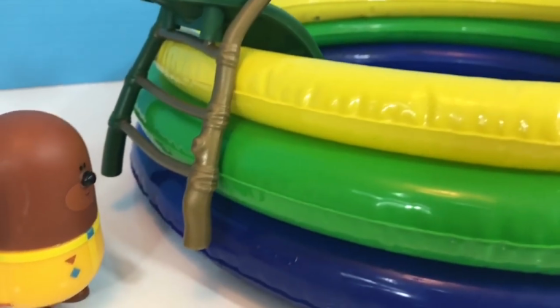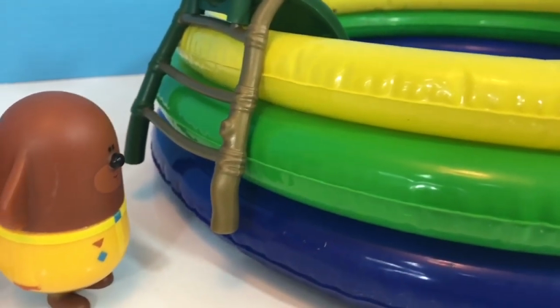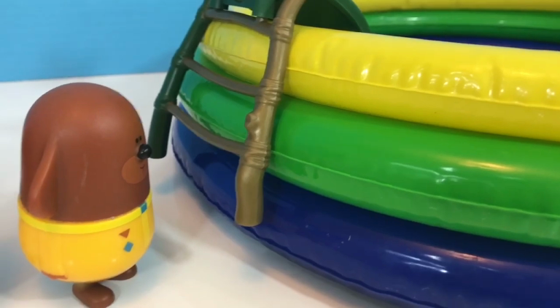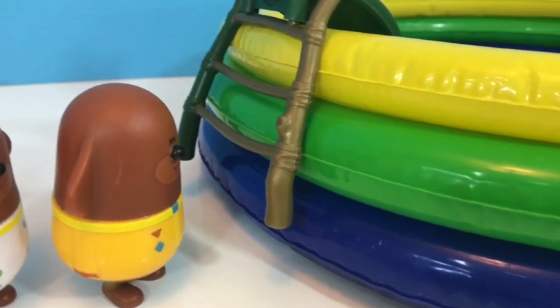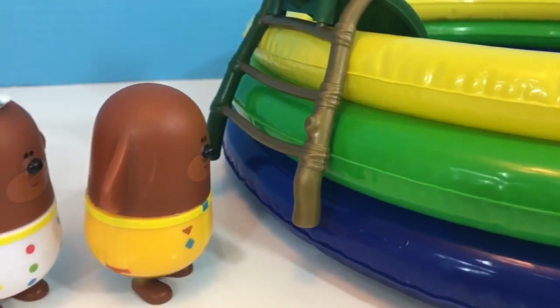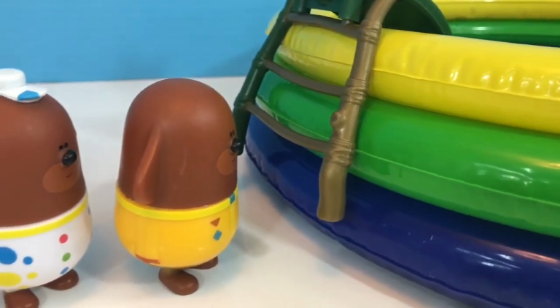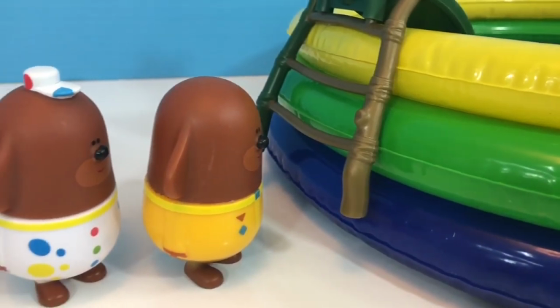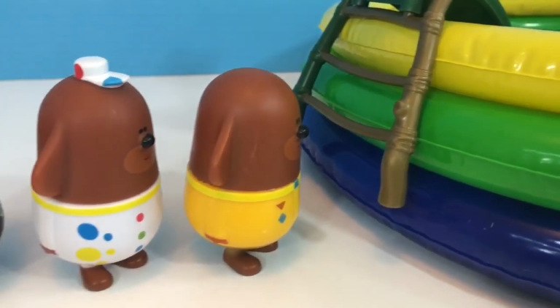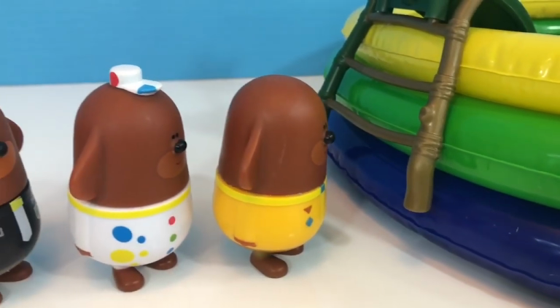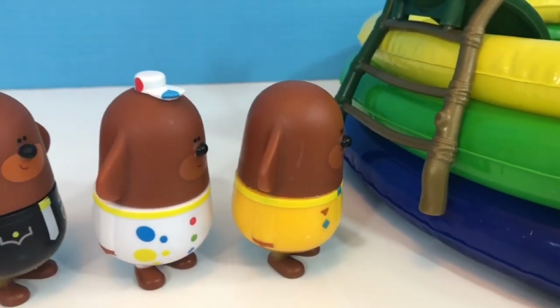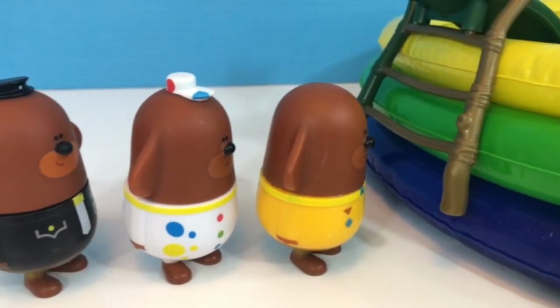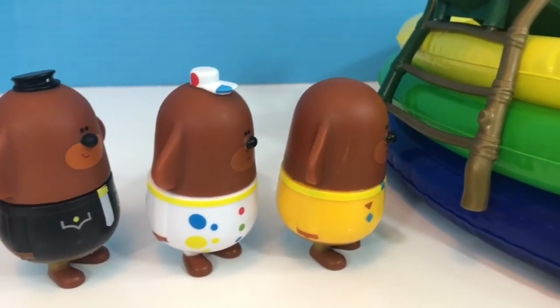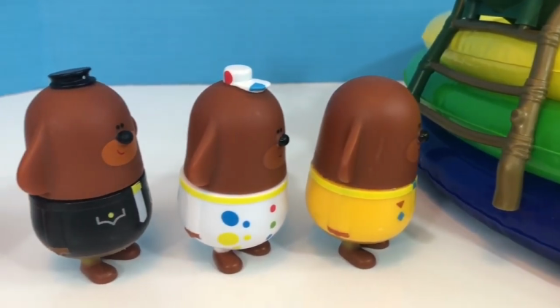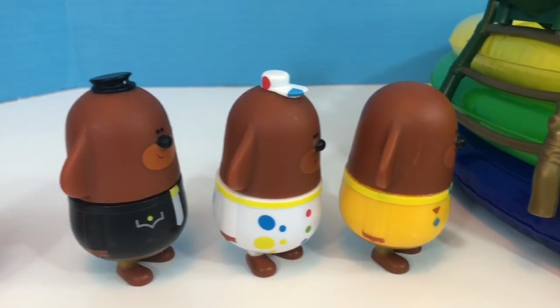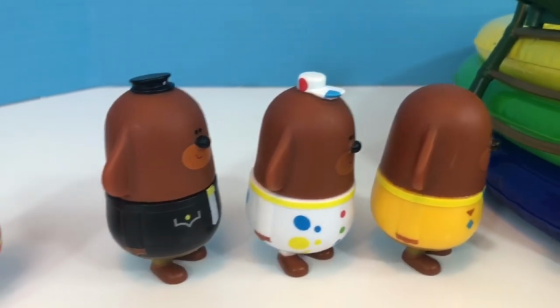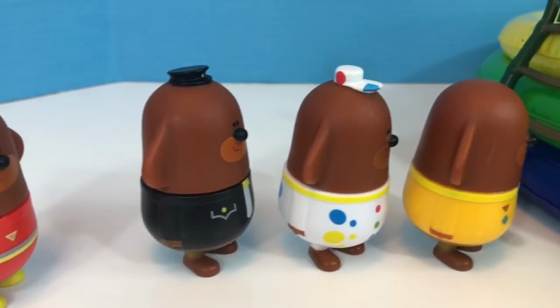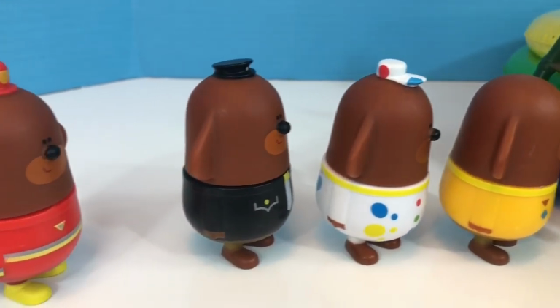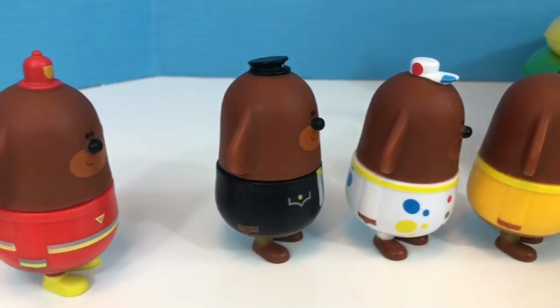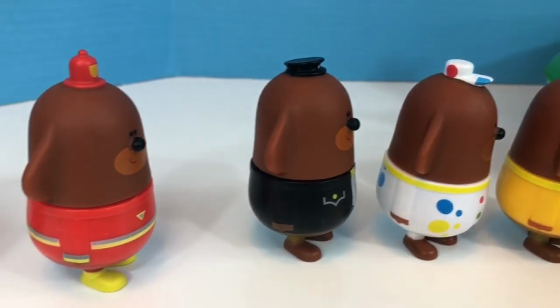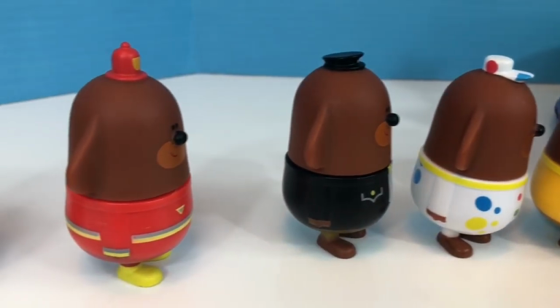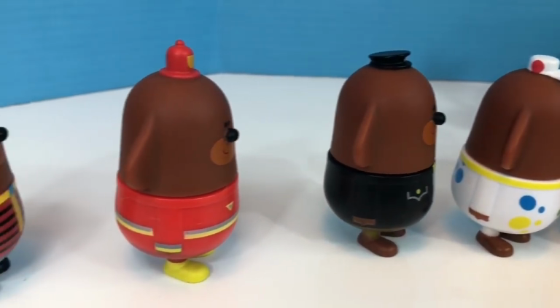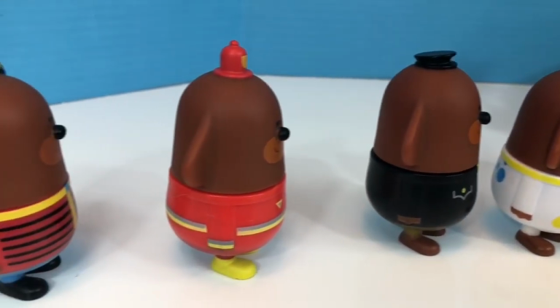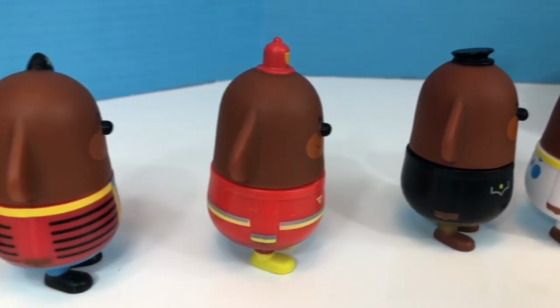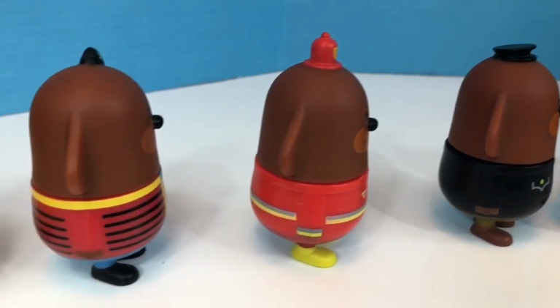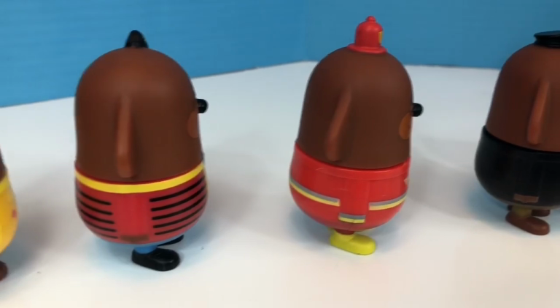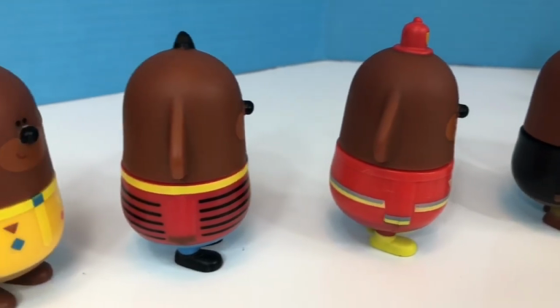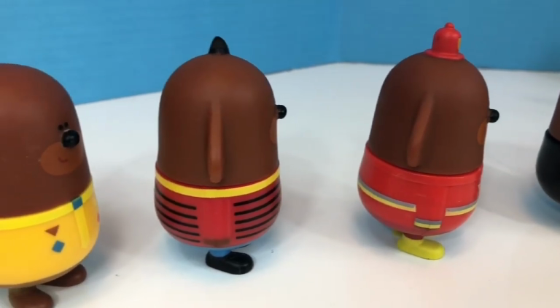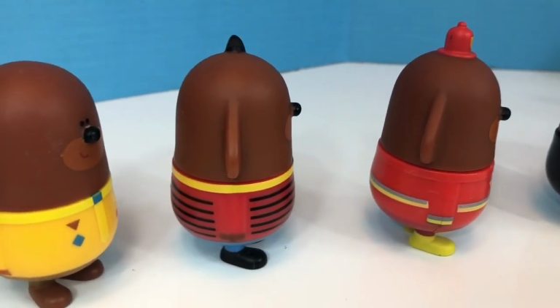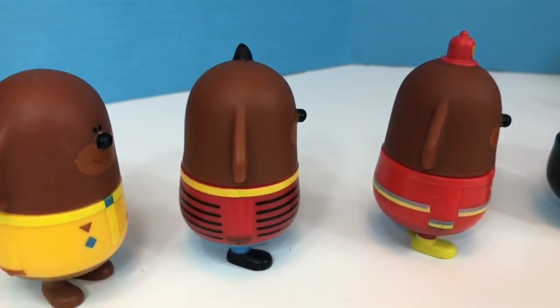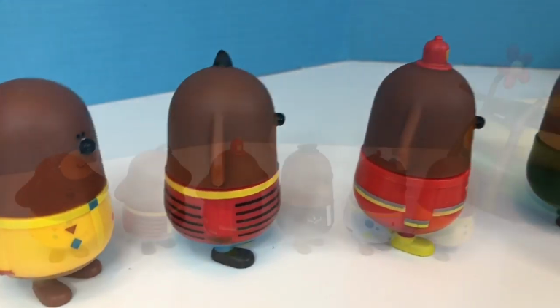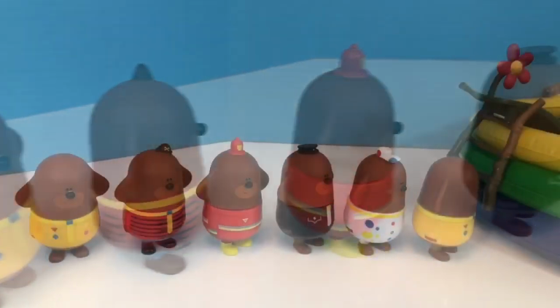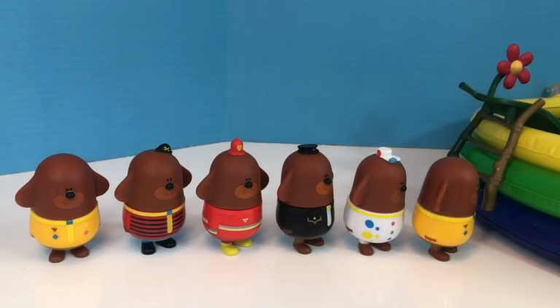We have many different Dougies. We have a colorful Dougie, we have our police Dougie, firefighter Dougie, and the pirate Dougie. And in the front and the back are the yellow Dougies.